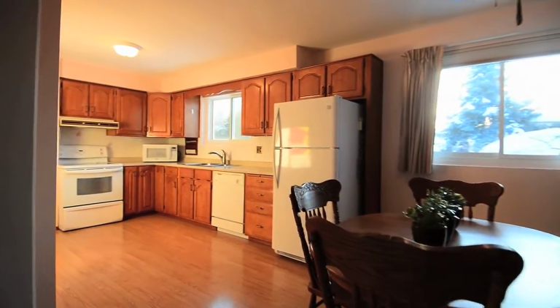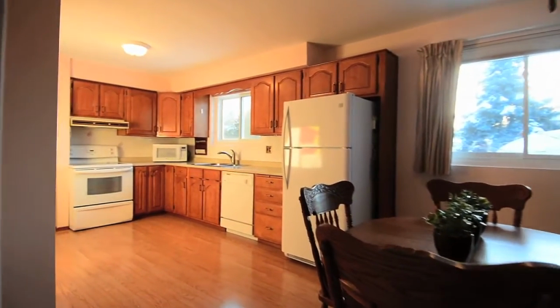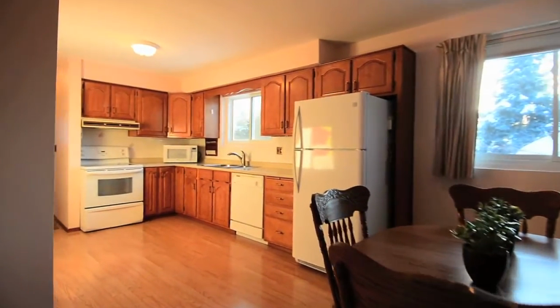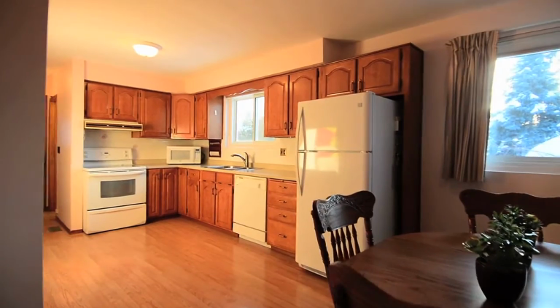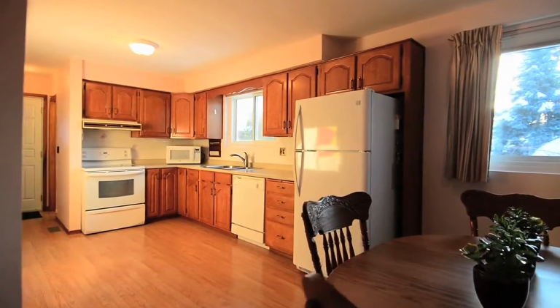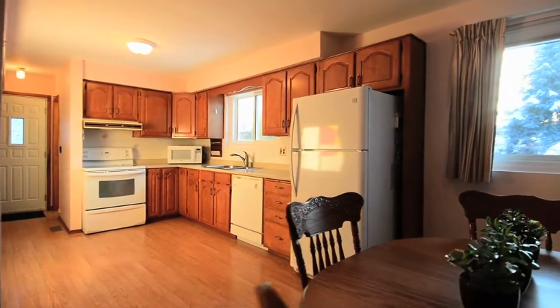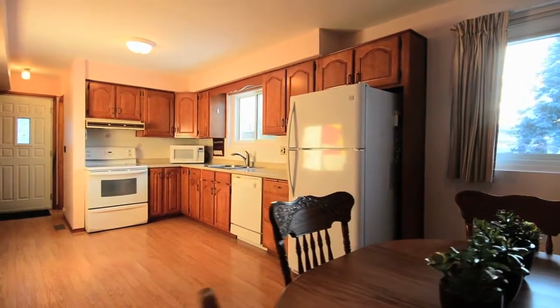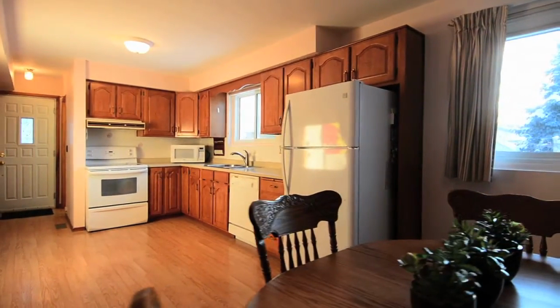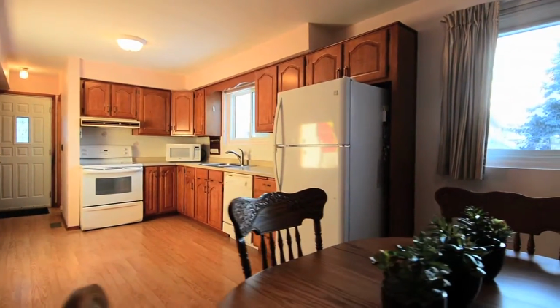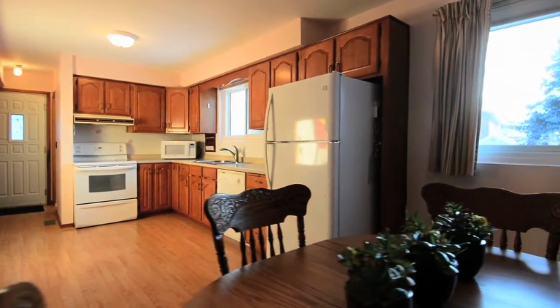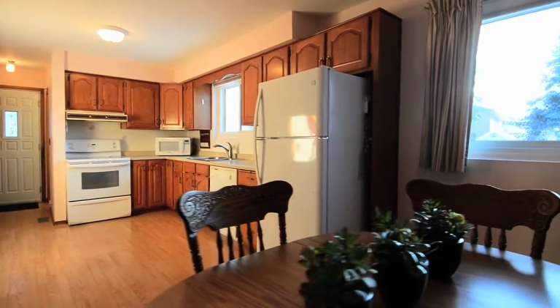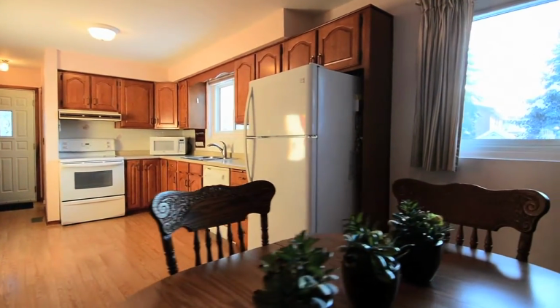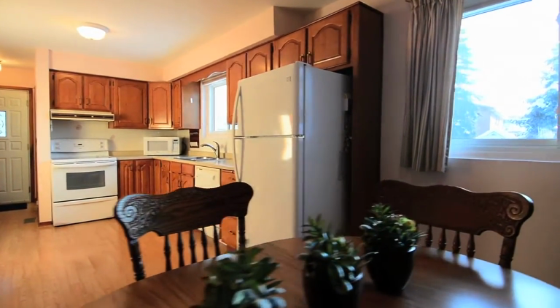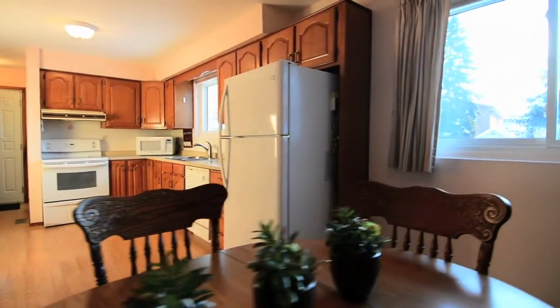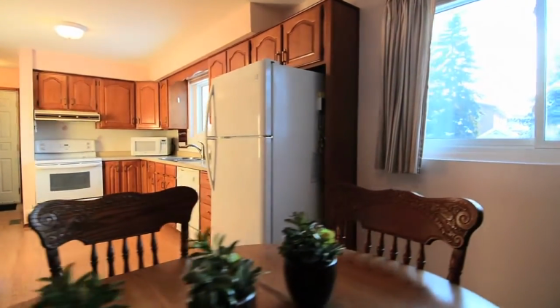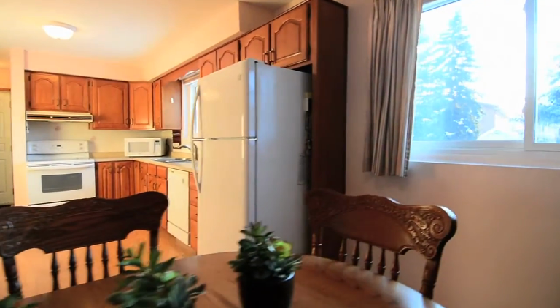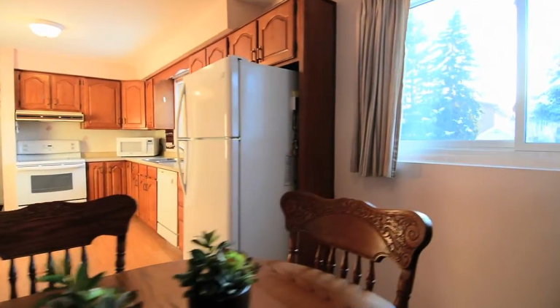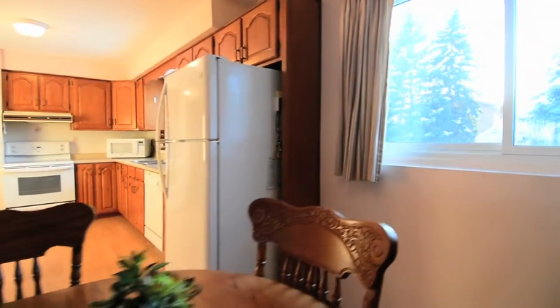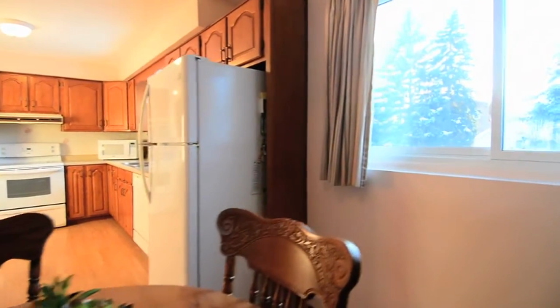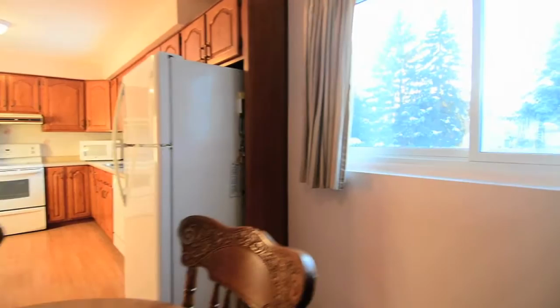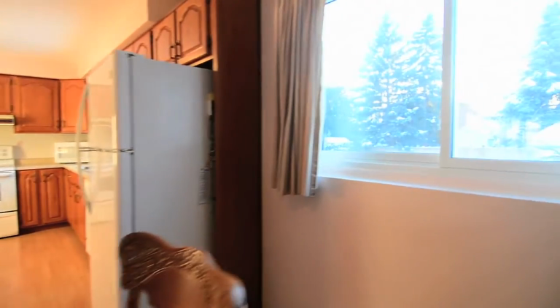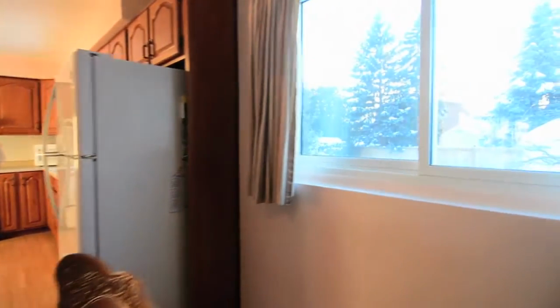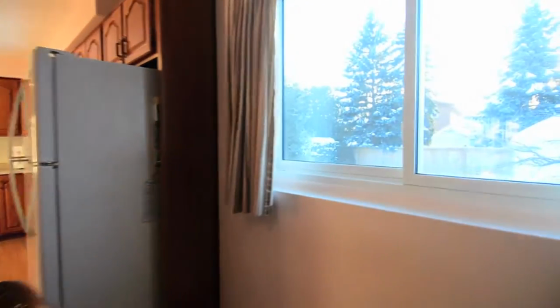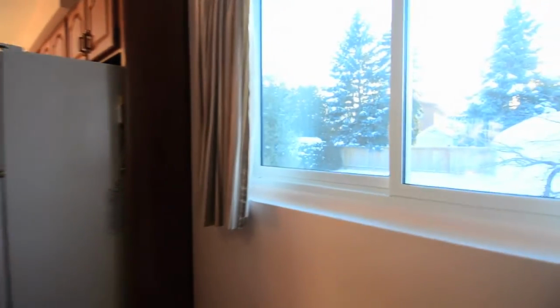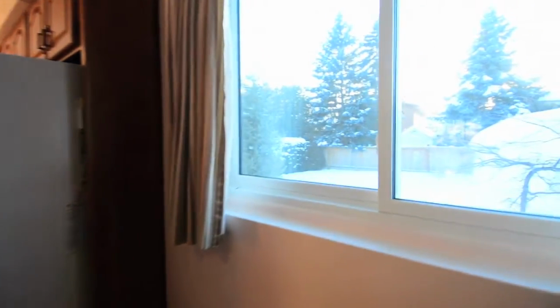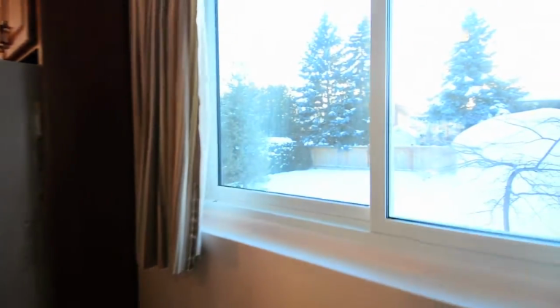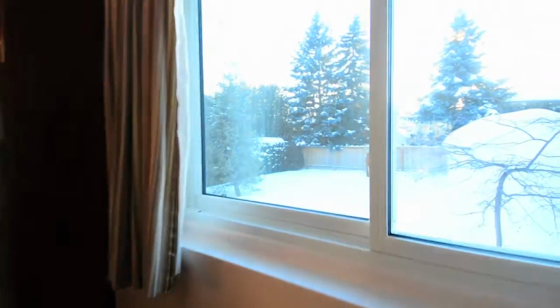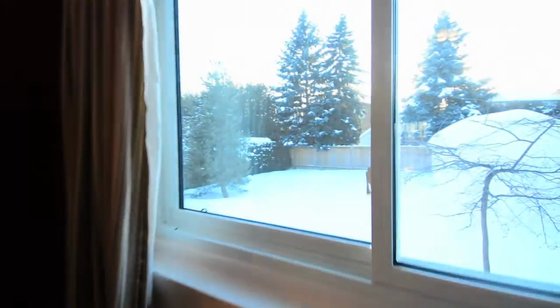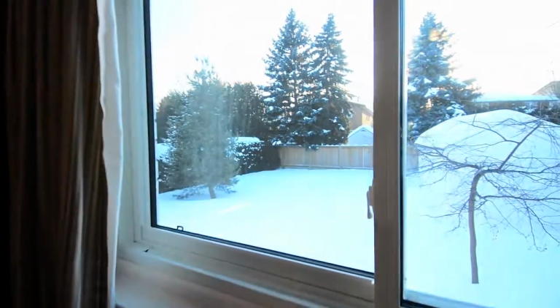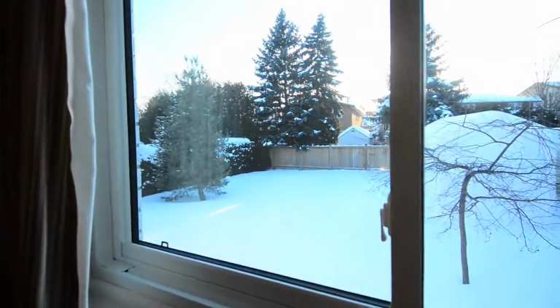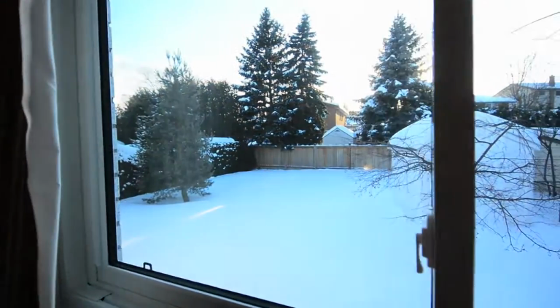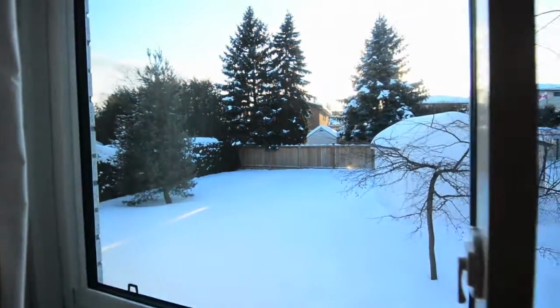The kitchen and breakfast area expands across the back of the home, feeling airy and bright, with two large windows overlooking the backyard and bringing in plenty of natural light.